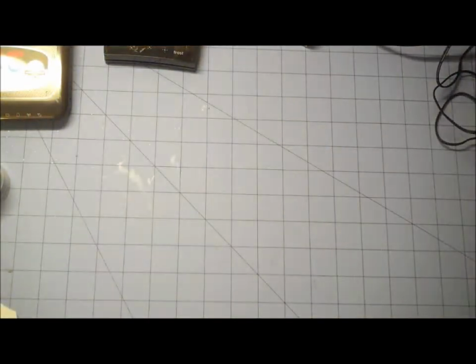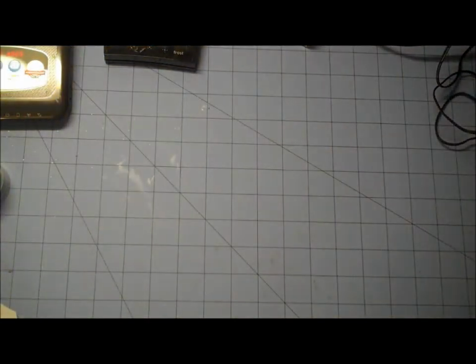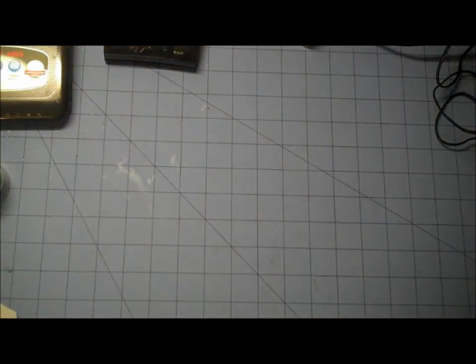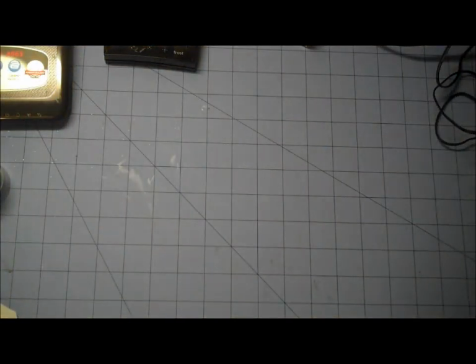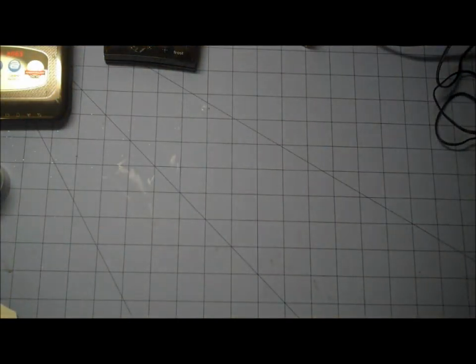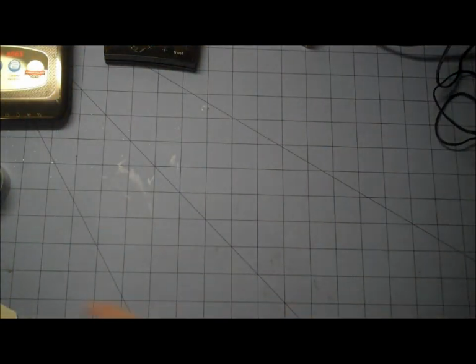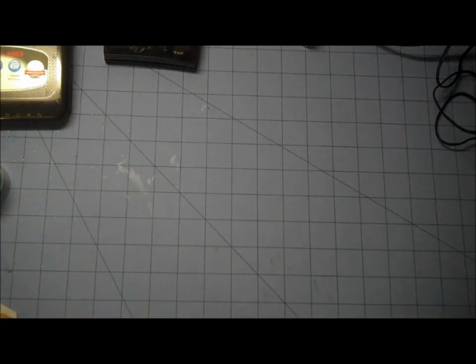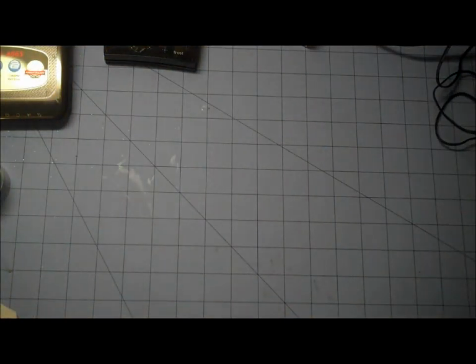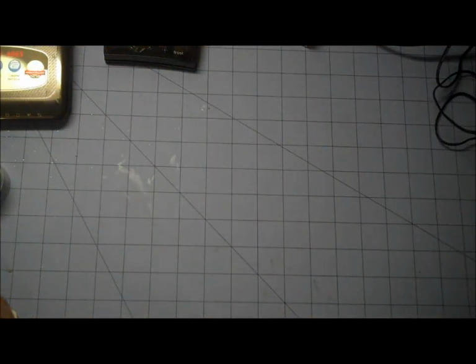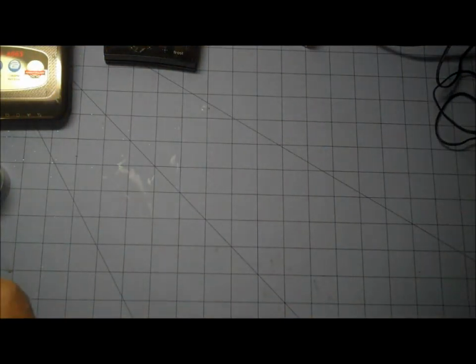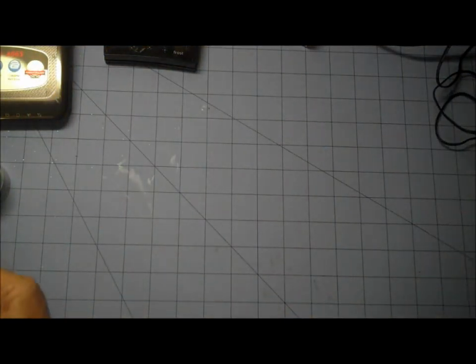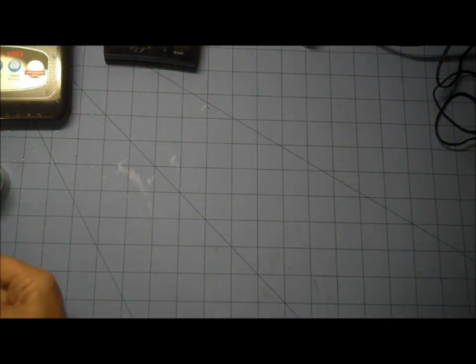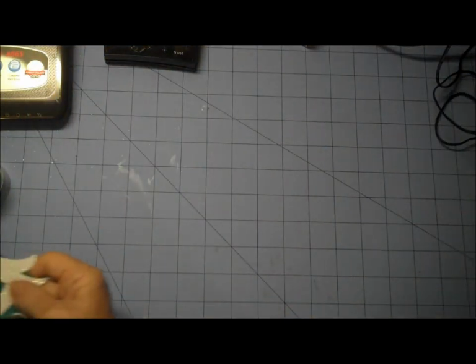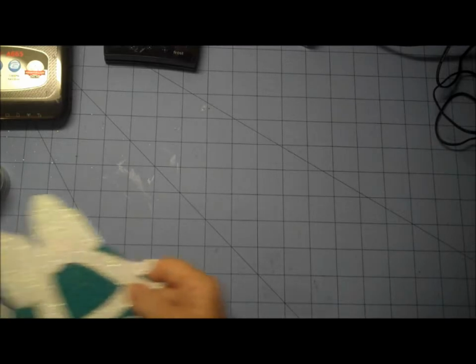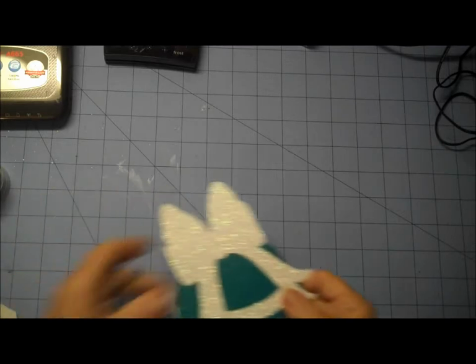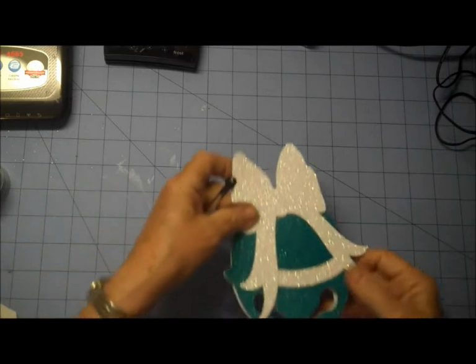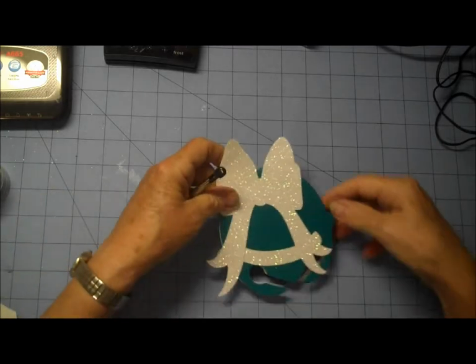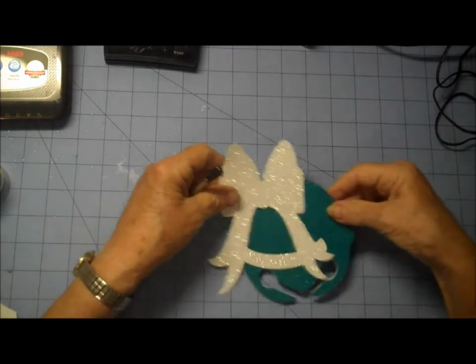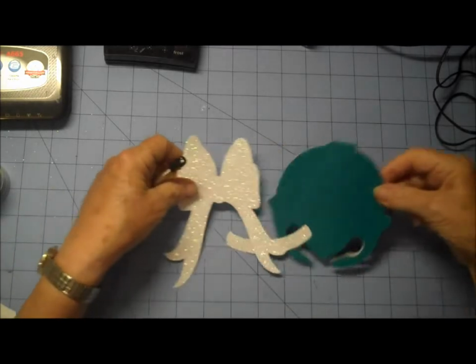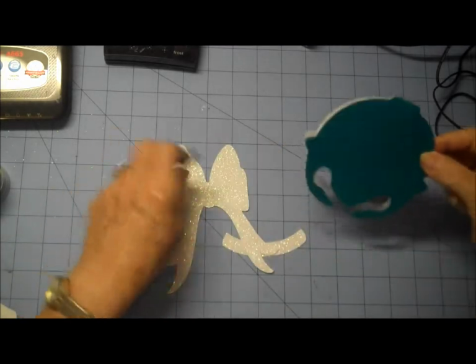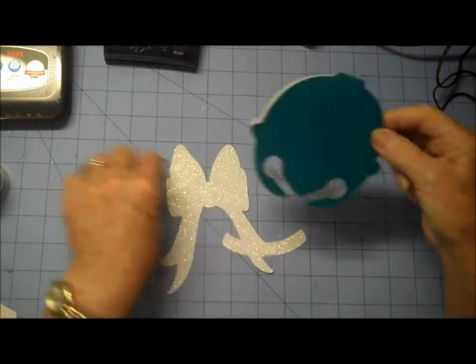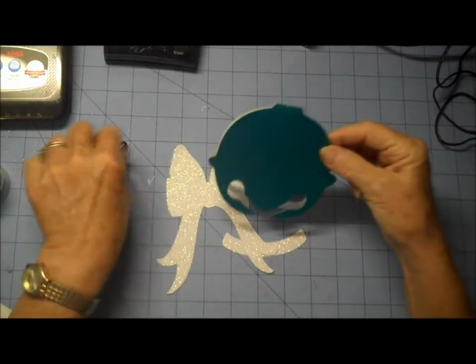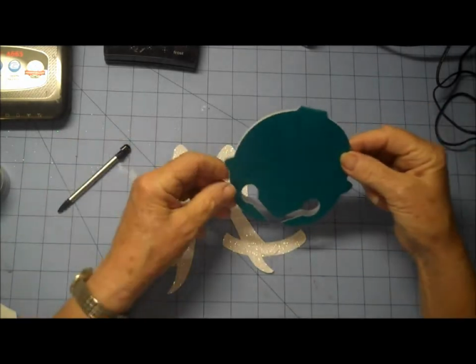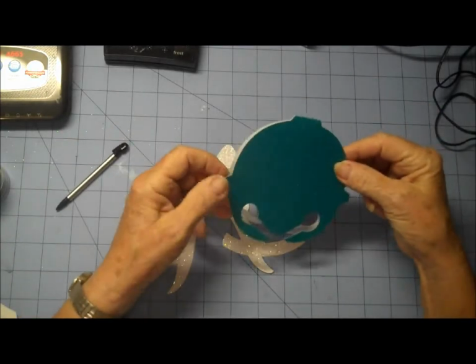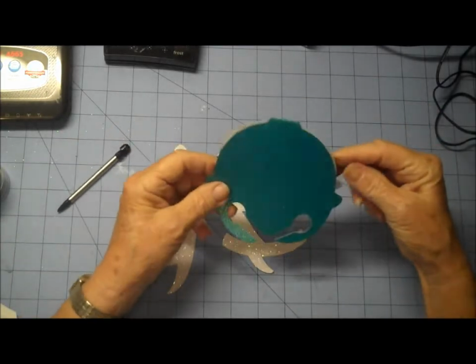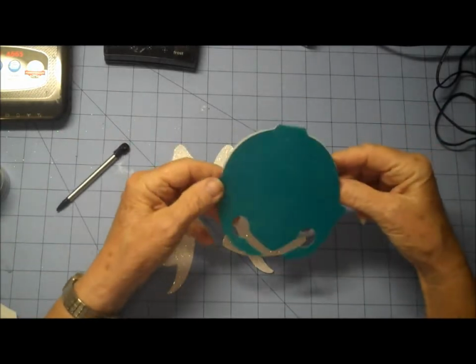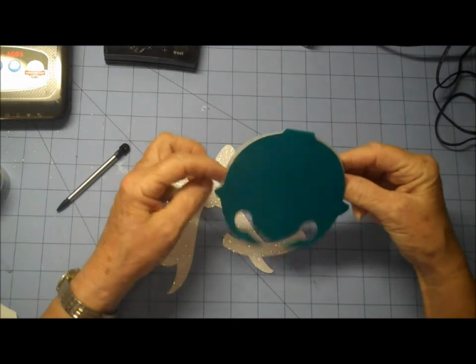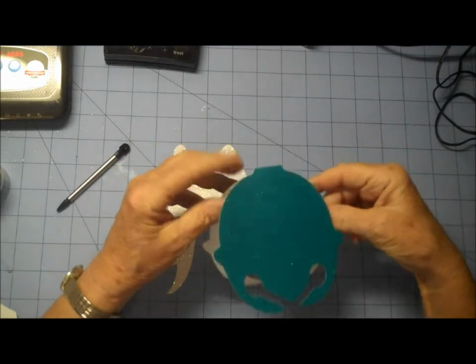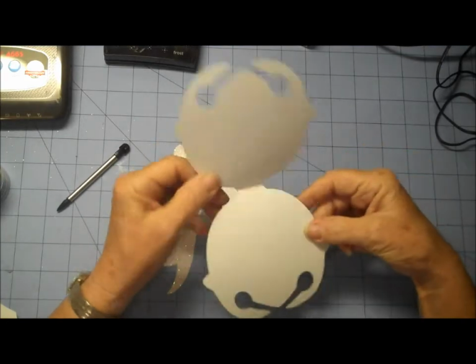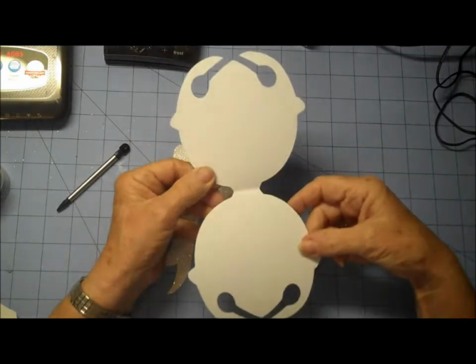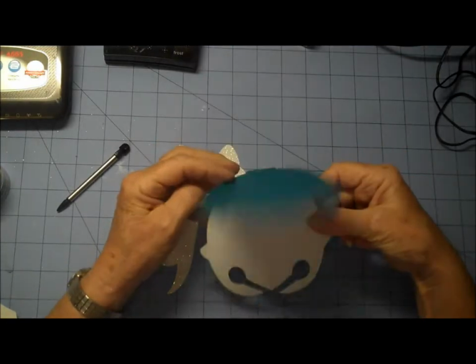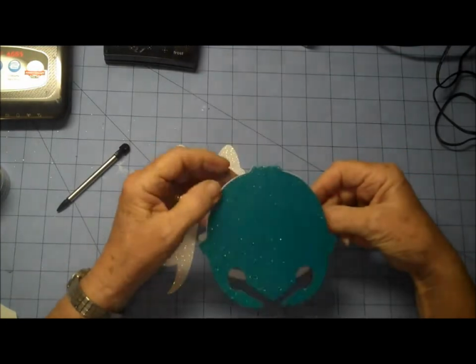I used some really shiny paper this week because Christmas sometimes is good for glitzy, so this is the way the card looks when it comes off the Cricut and you can see the two that are welded together.